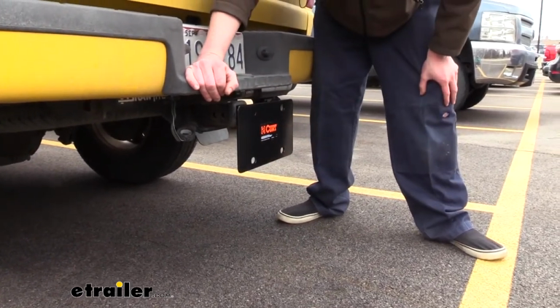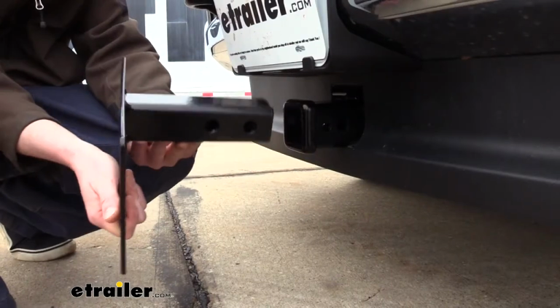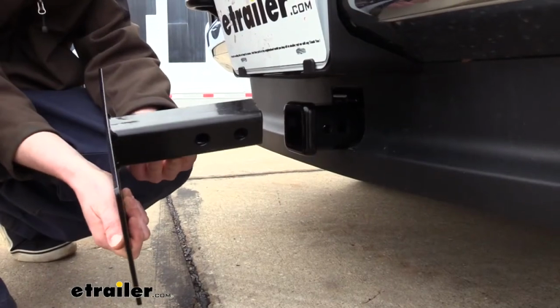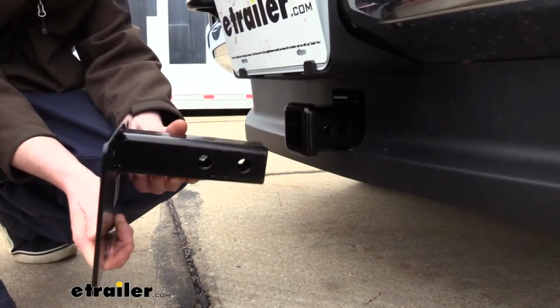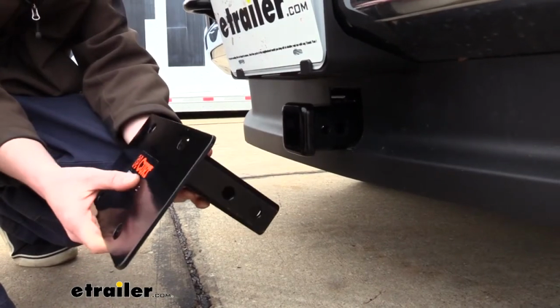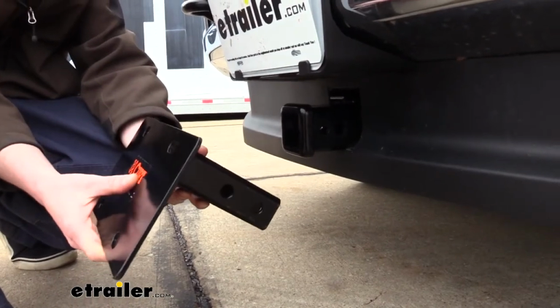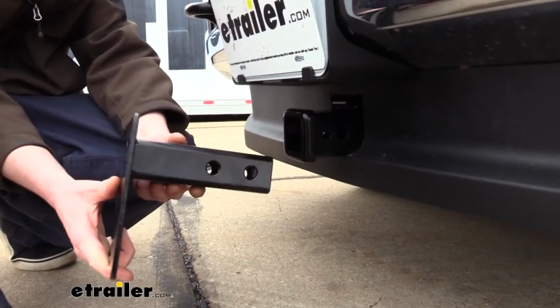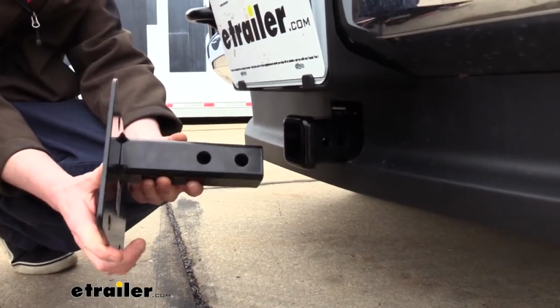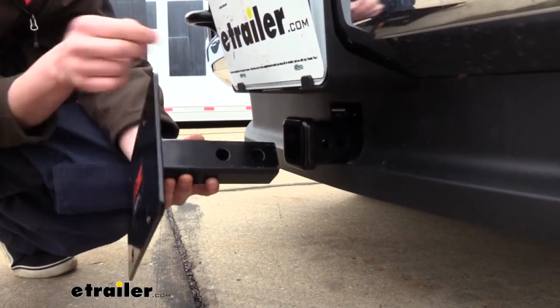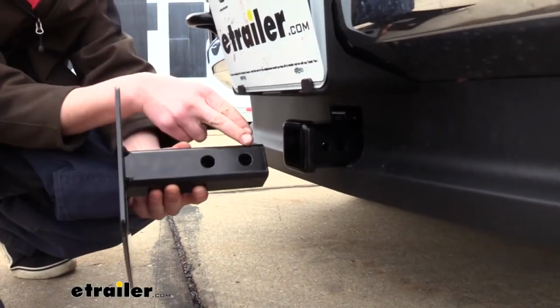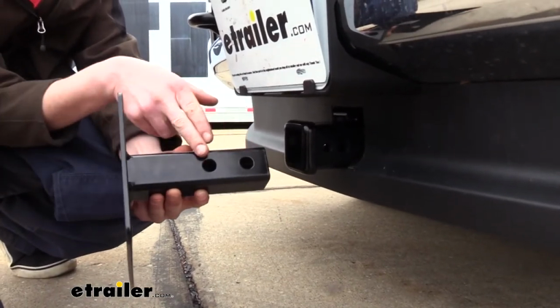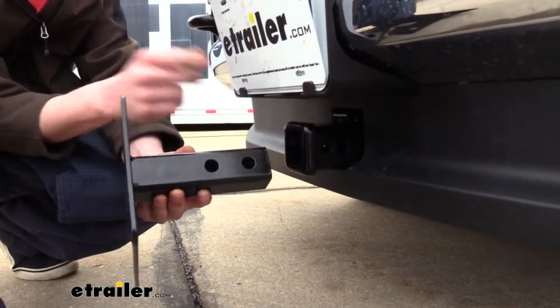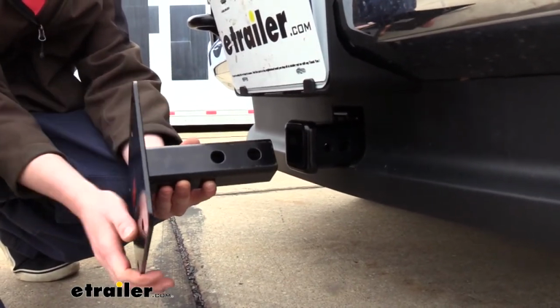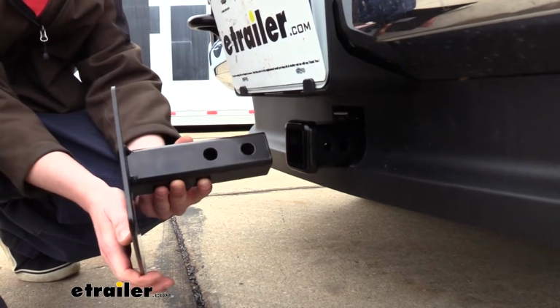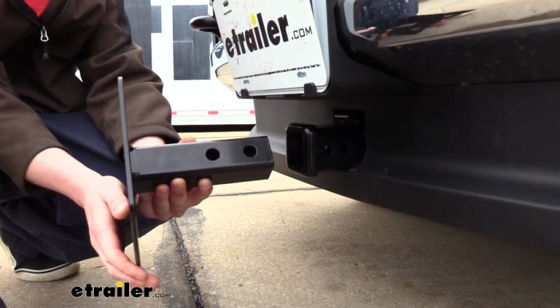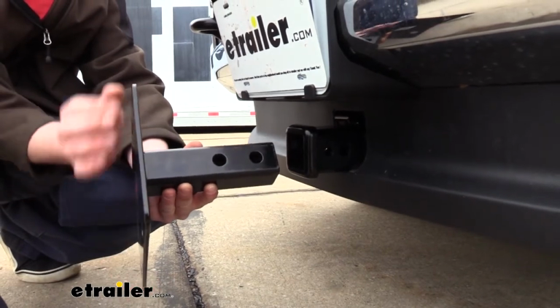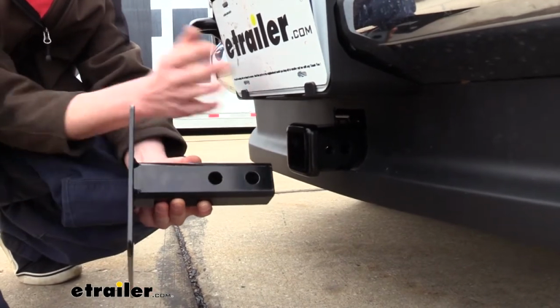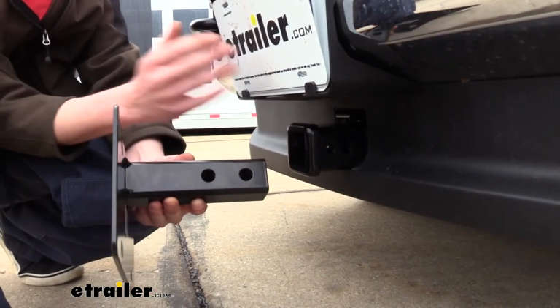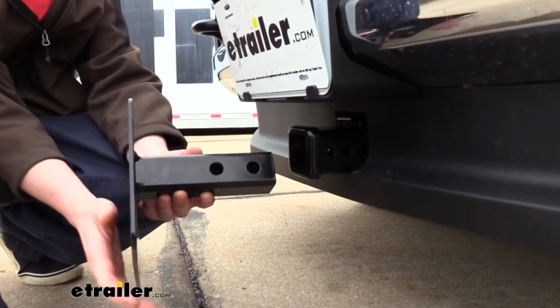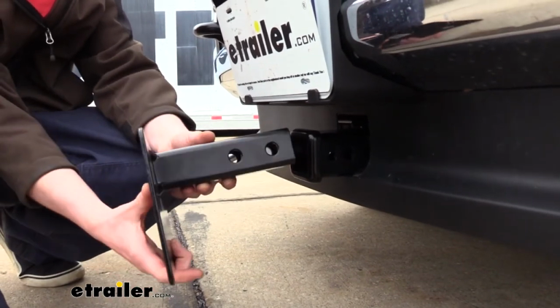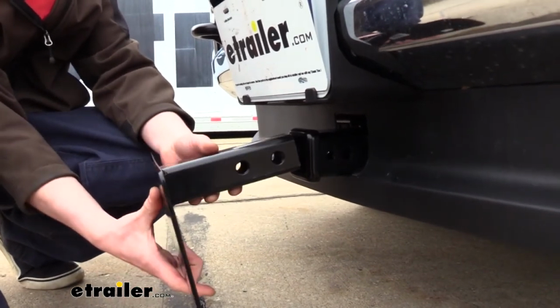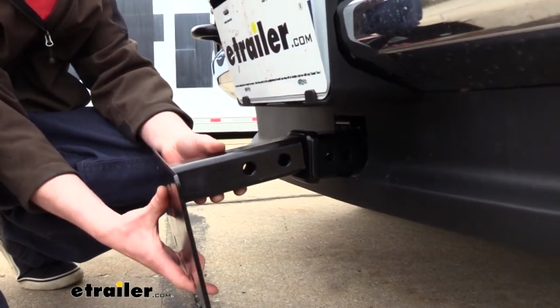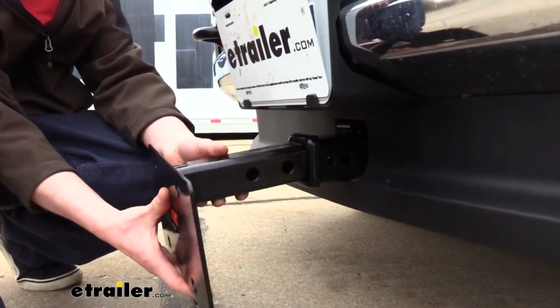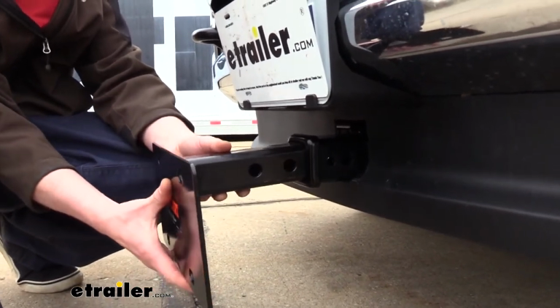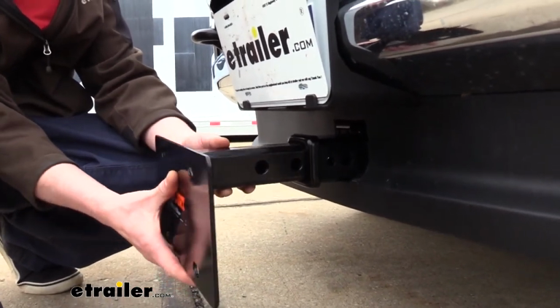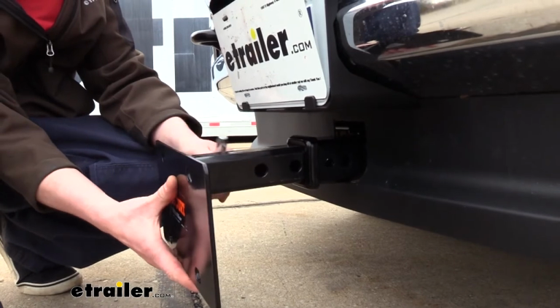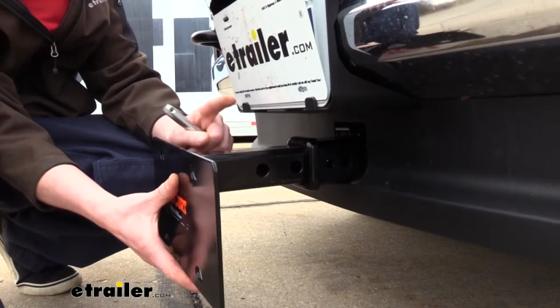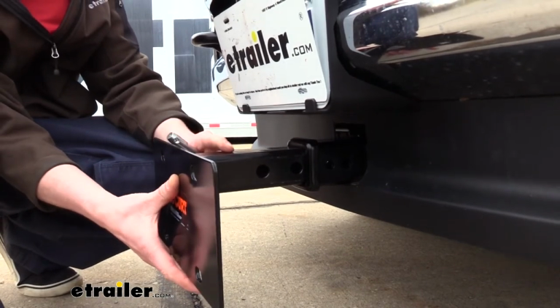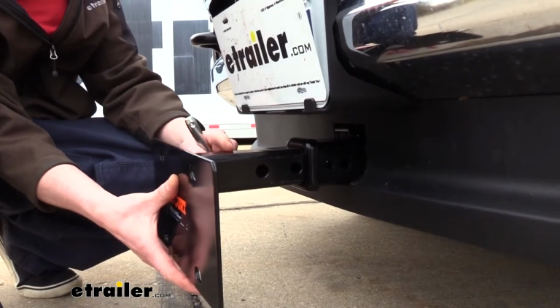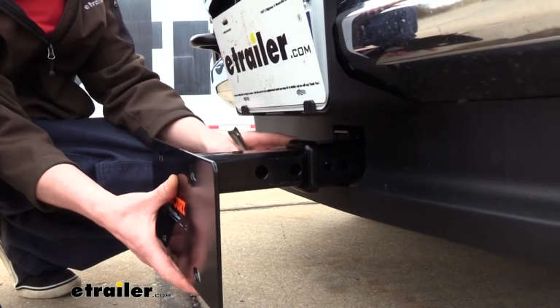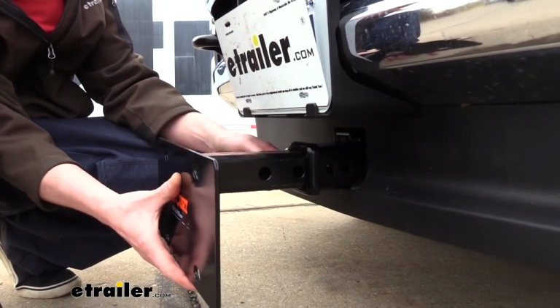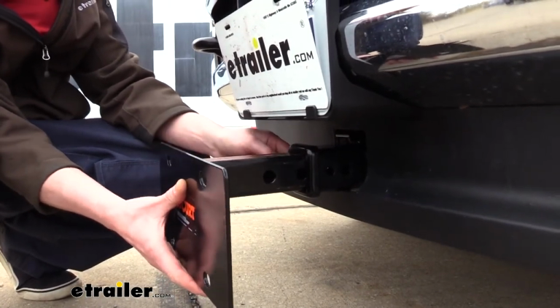When you're ready to install your plate mount, there are two different hitch pin holes so you can set the depth that you want. Simply slide it into your receiver and line up the holes in your relocation plate with the ones in your hitch.